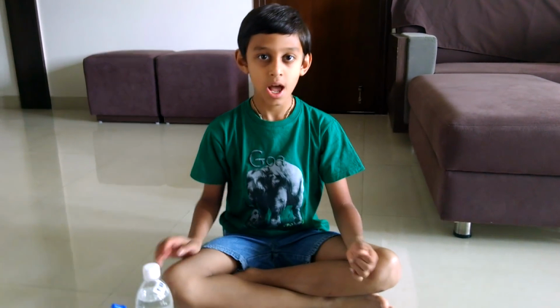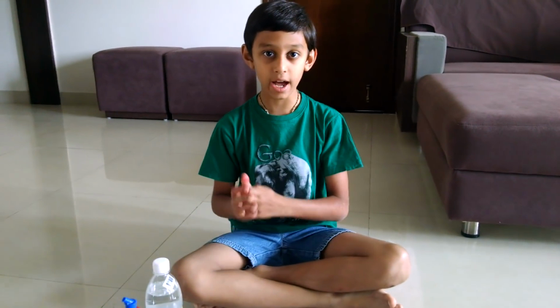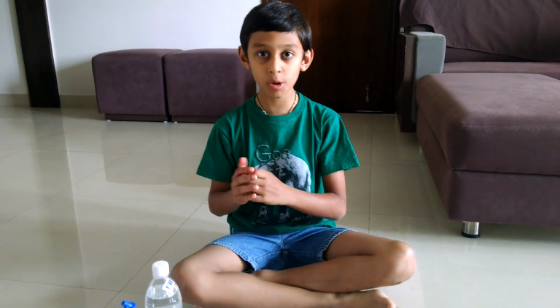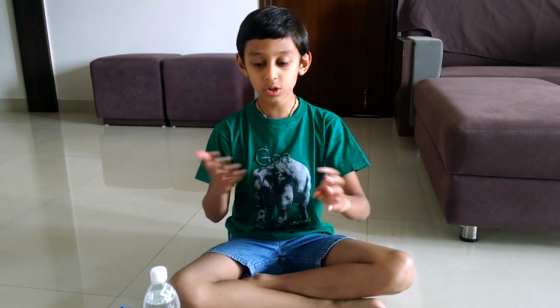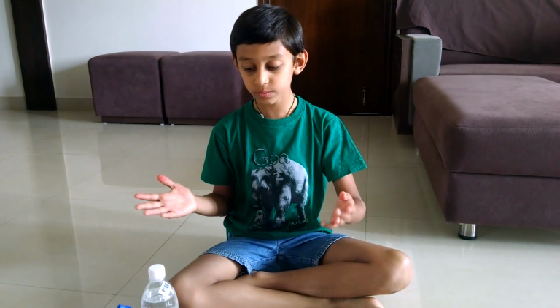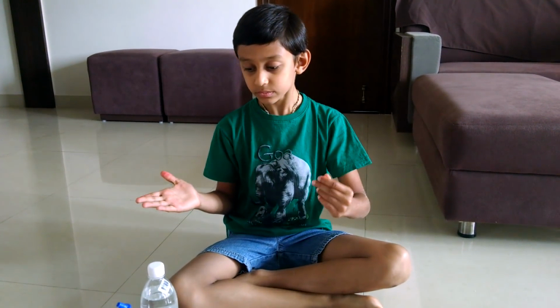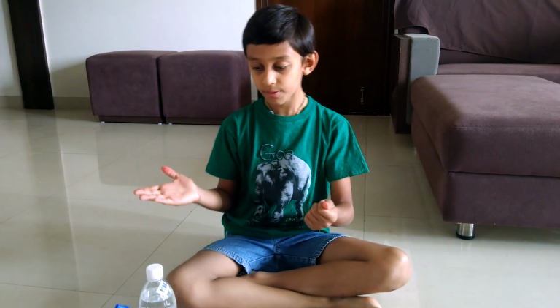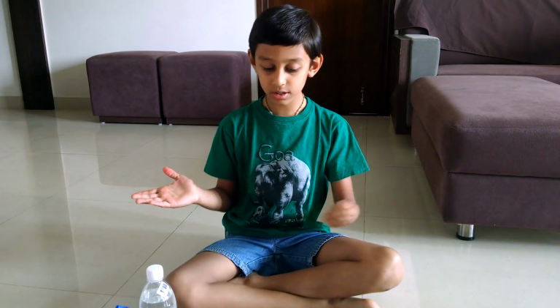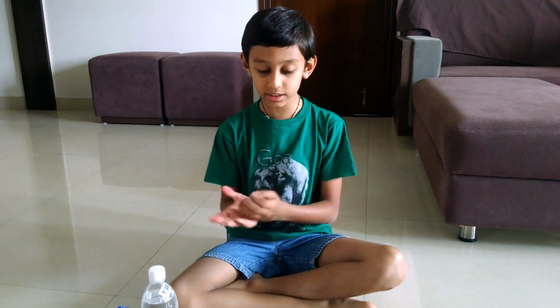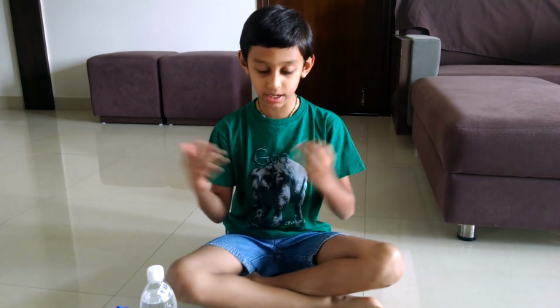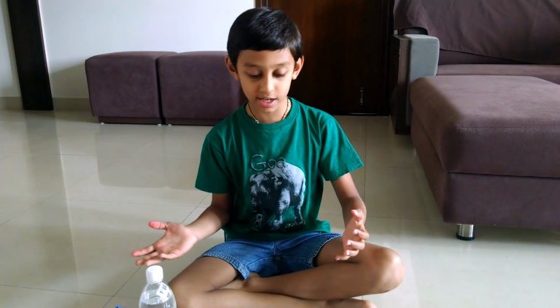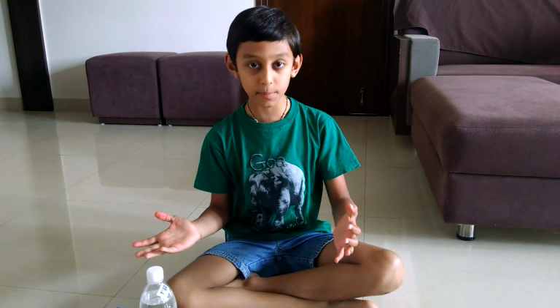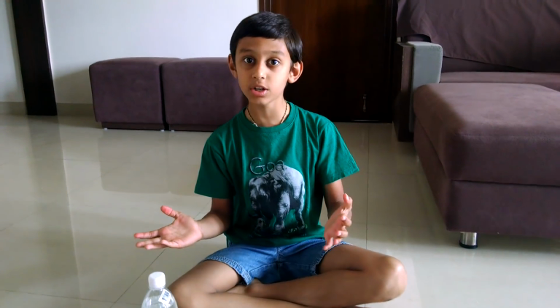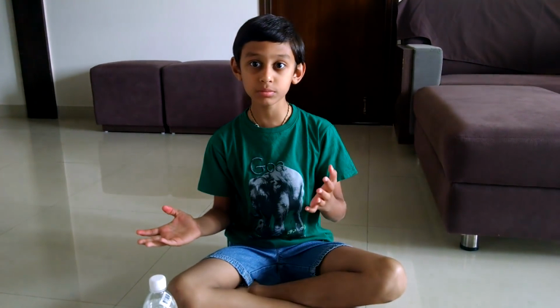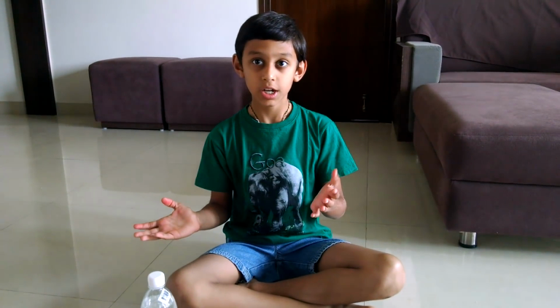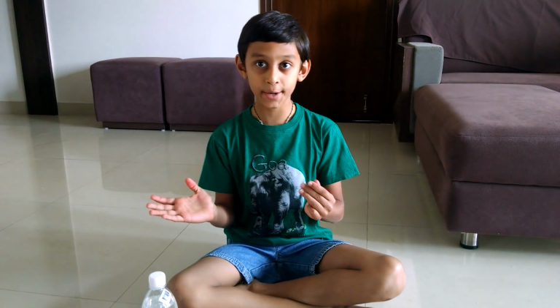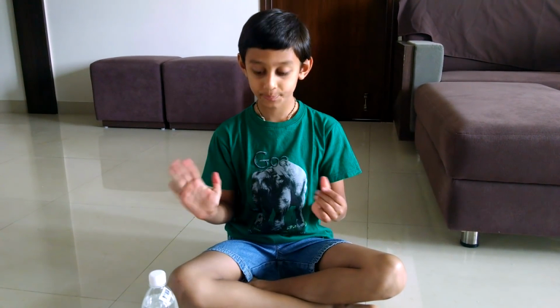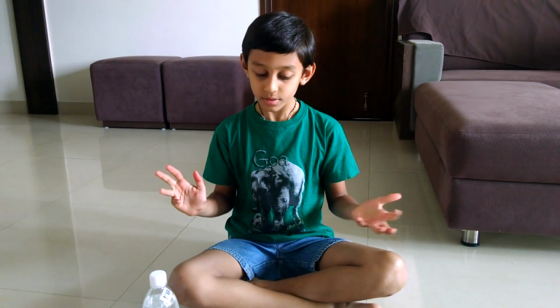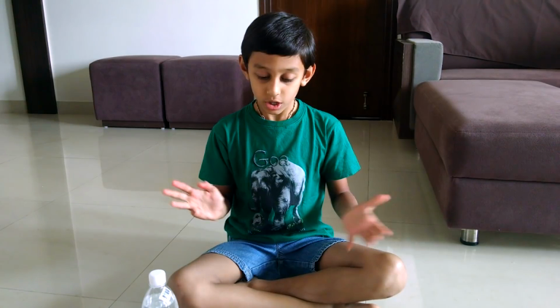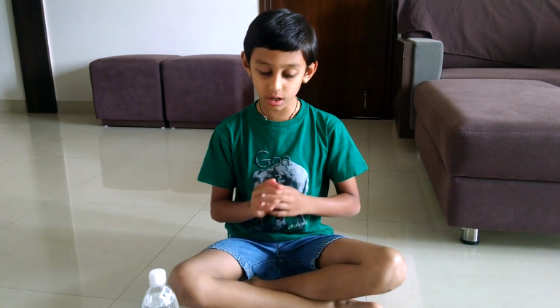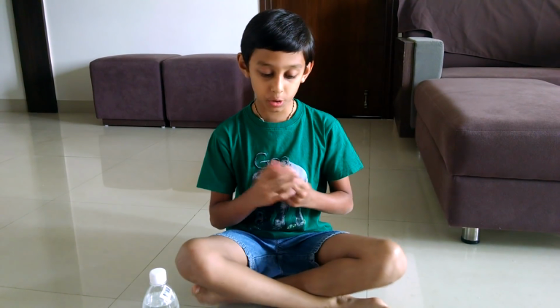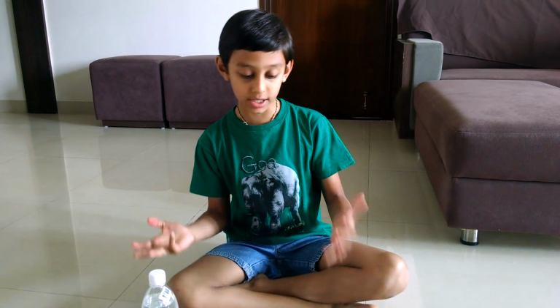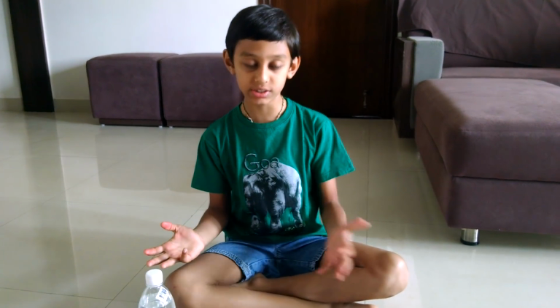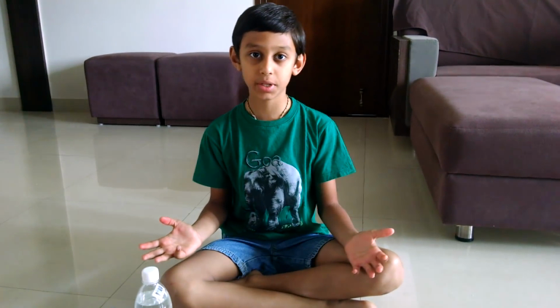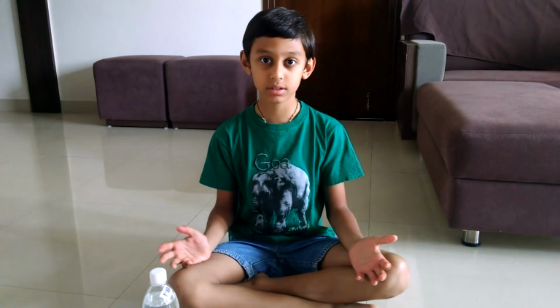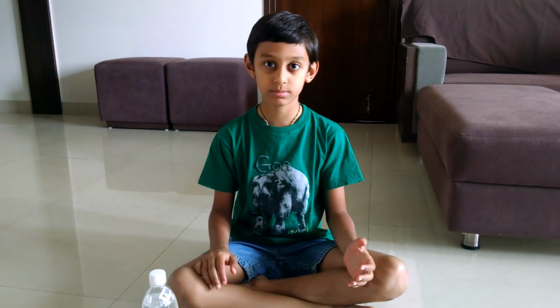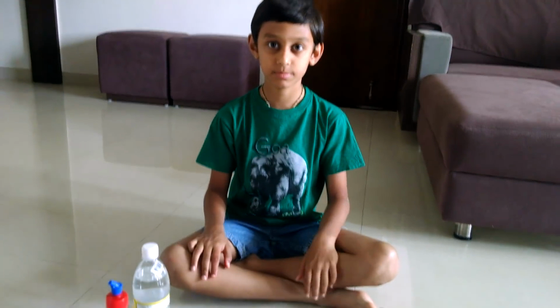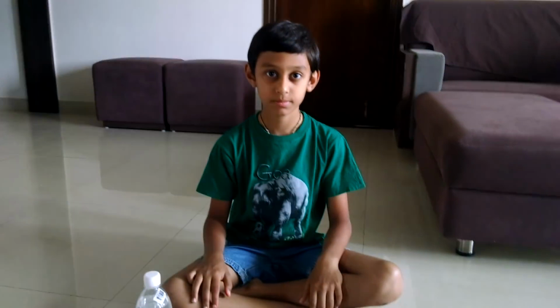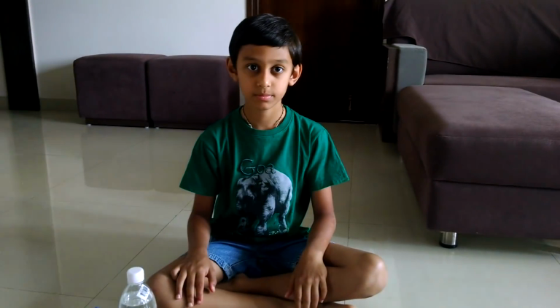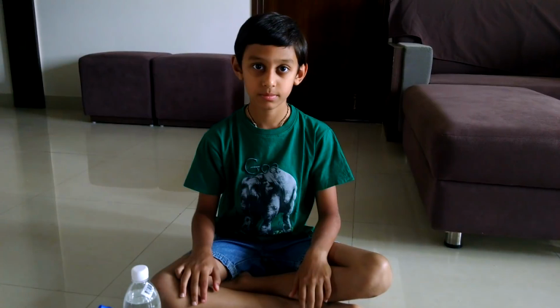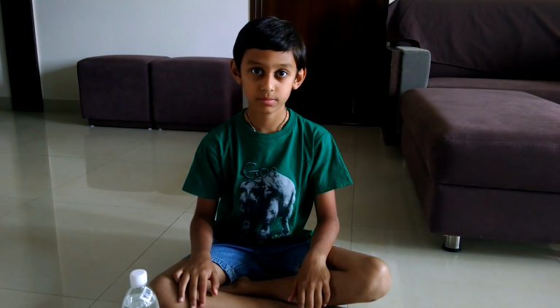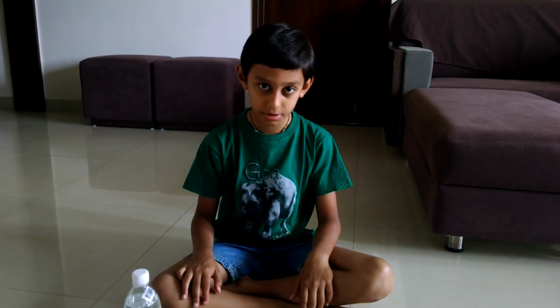I hope you try my experiment in your homes and I hope you enjoy this experiment. Thank you.